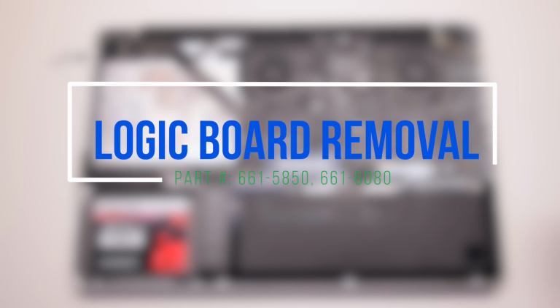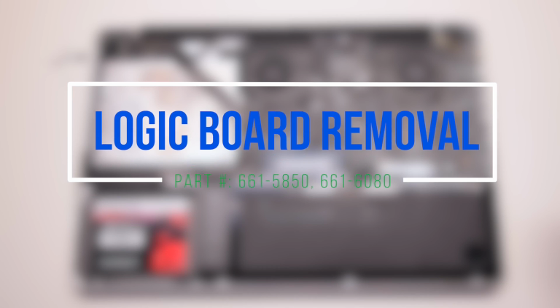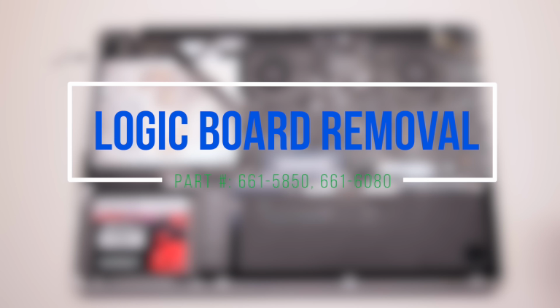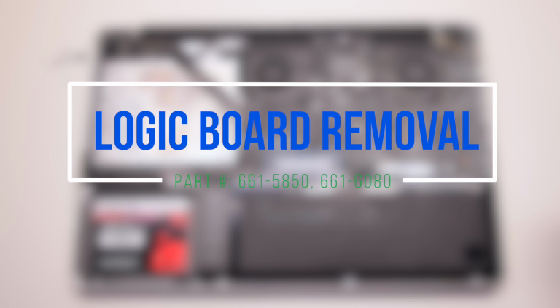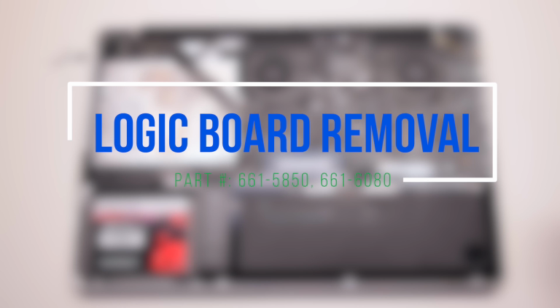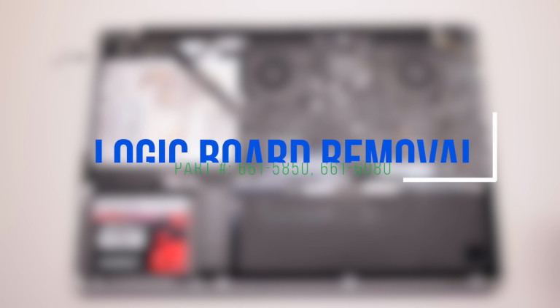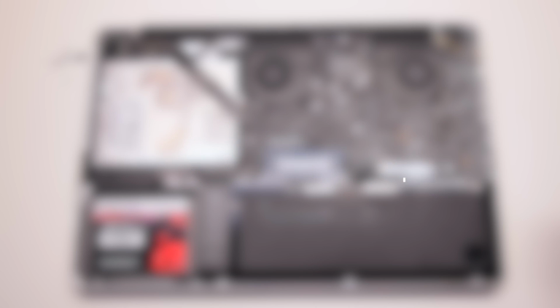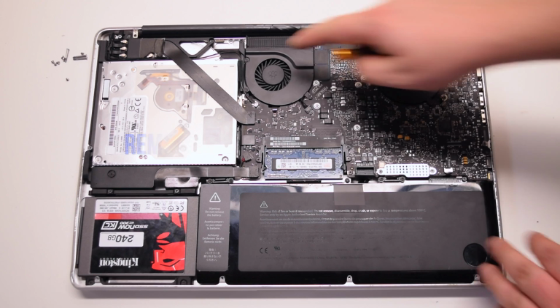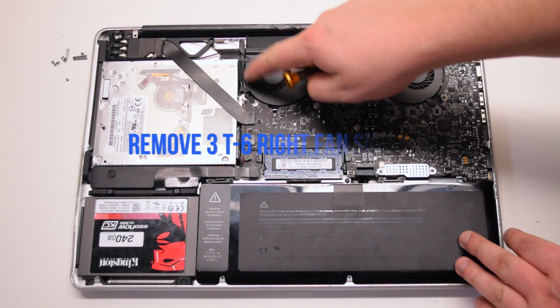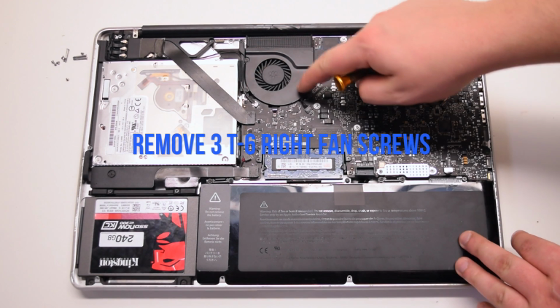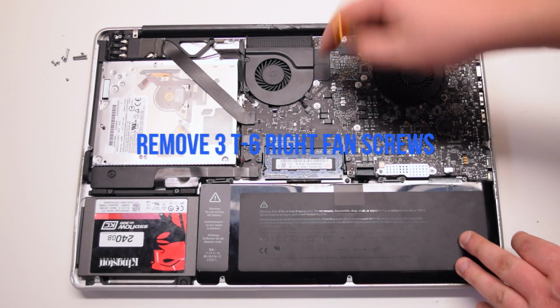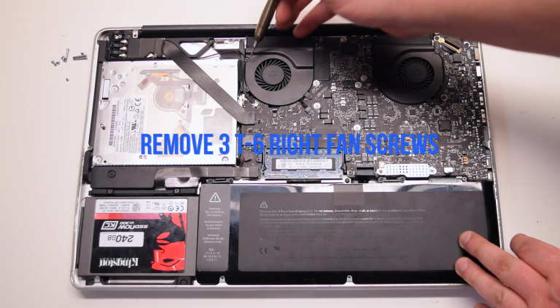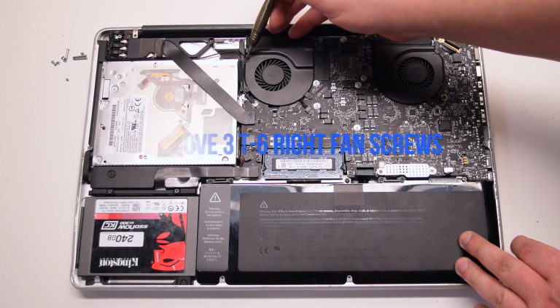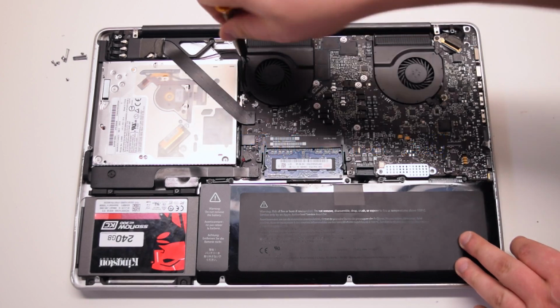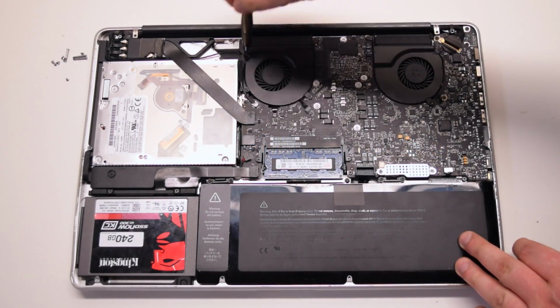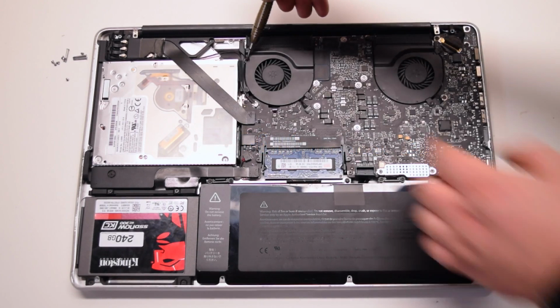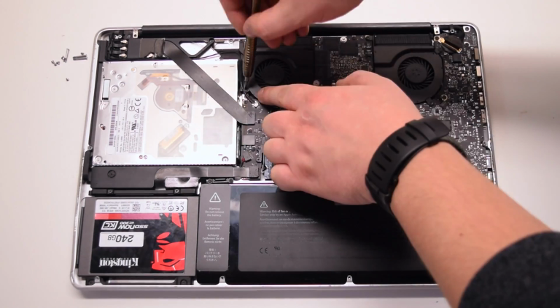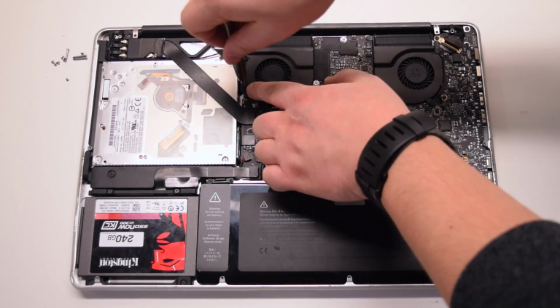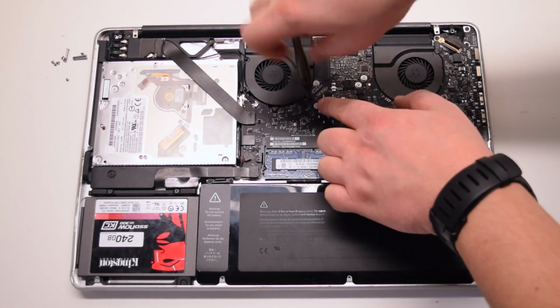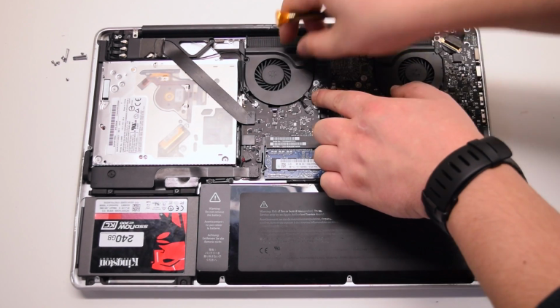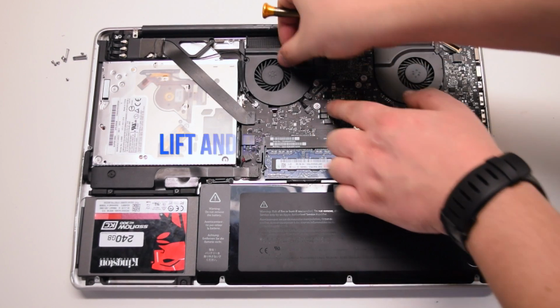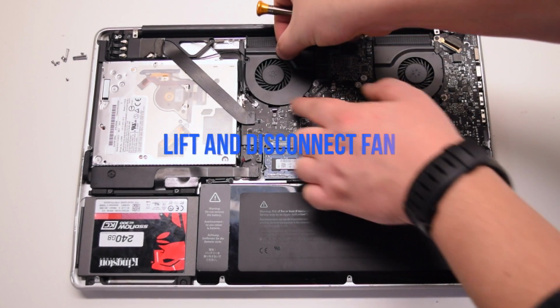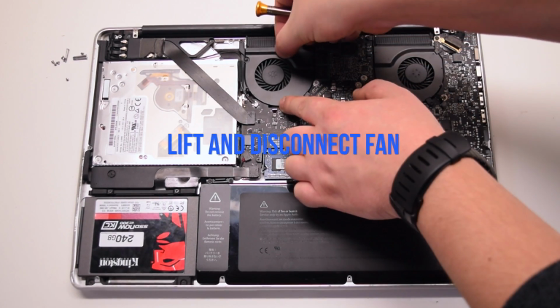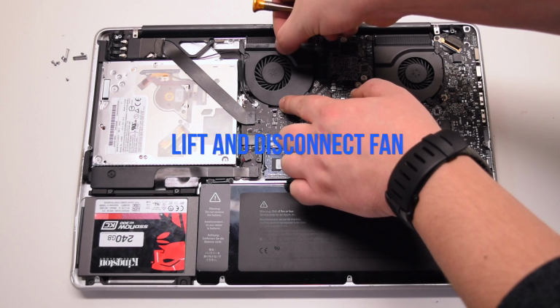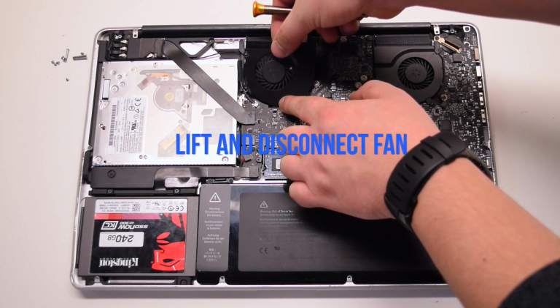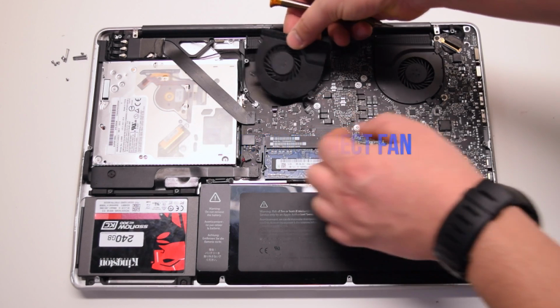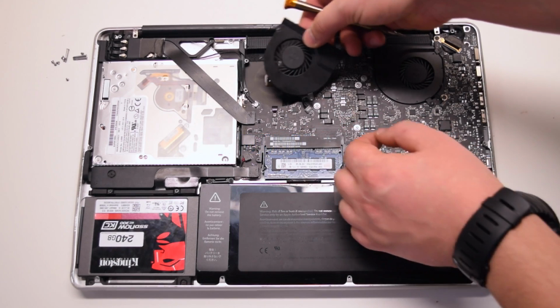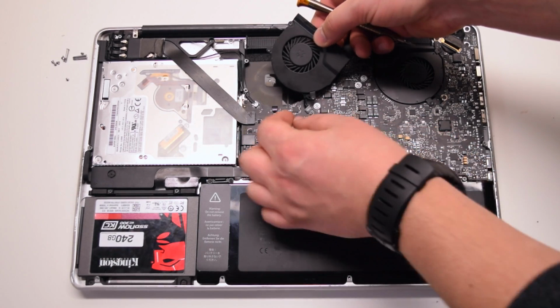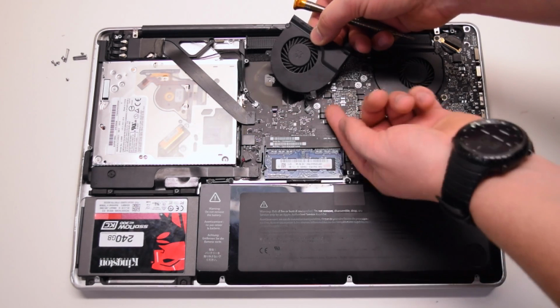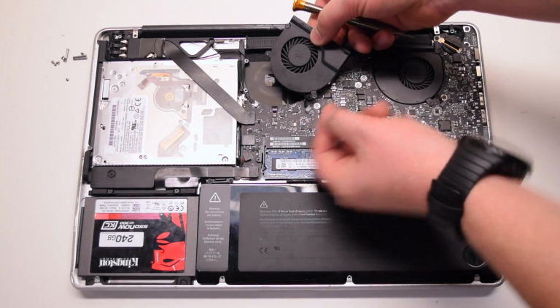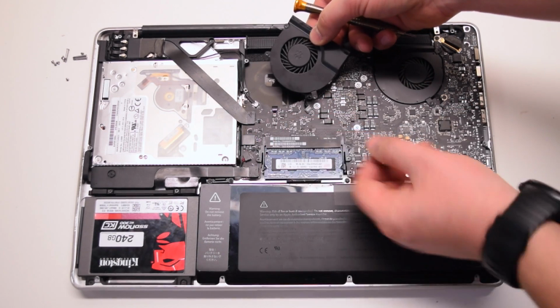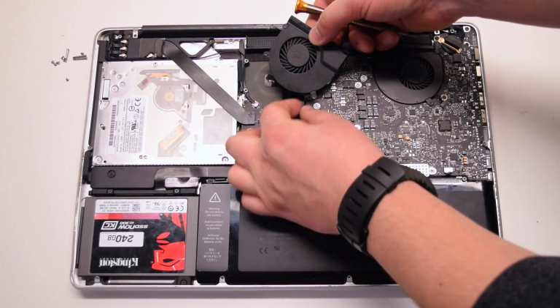Logic board removal. Remove three T6 screws that are securing the right fan. You can unscrew them but leave them in place — this will make it easier to track them. Lift the fan and disconnect it from the logic board.